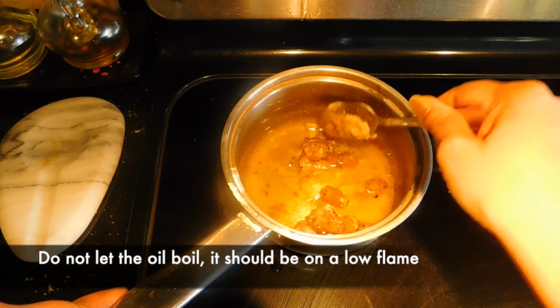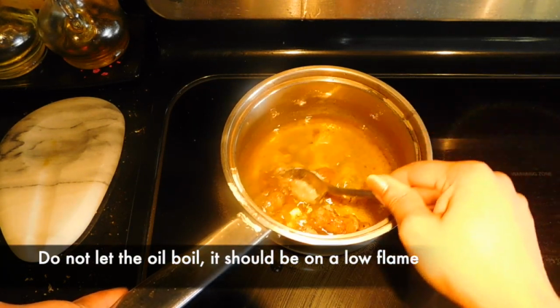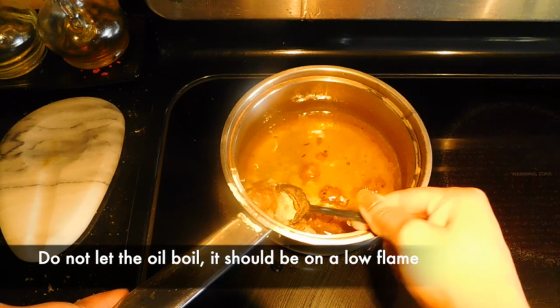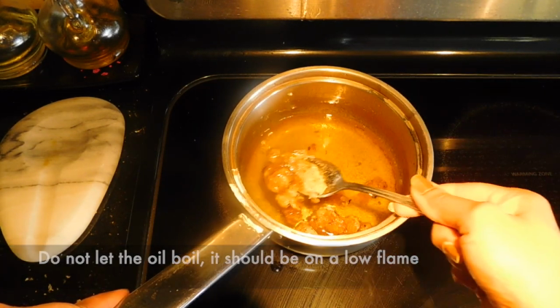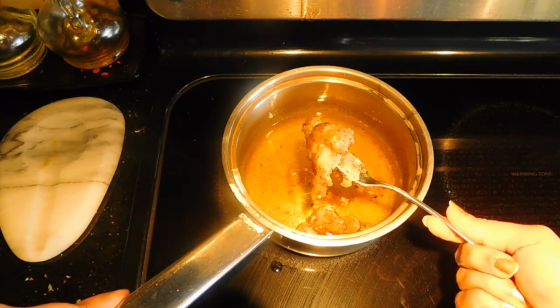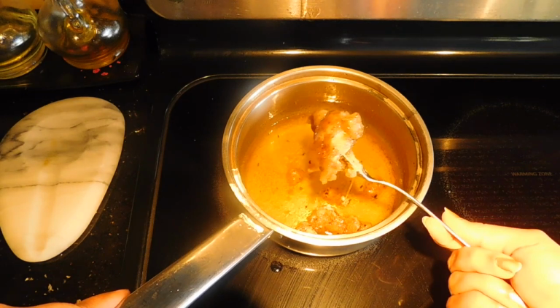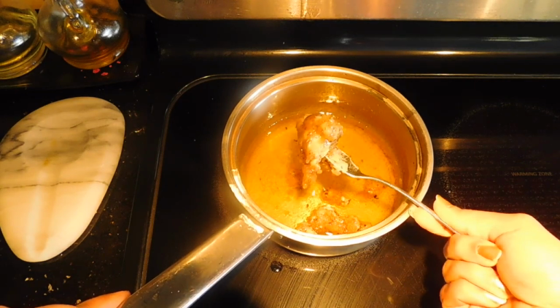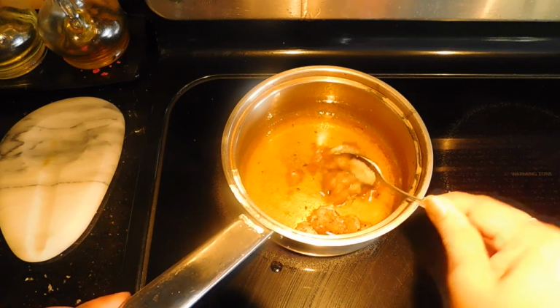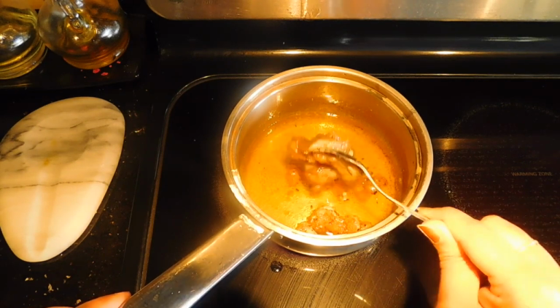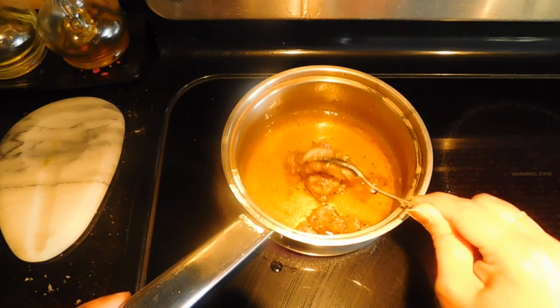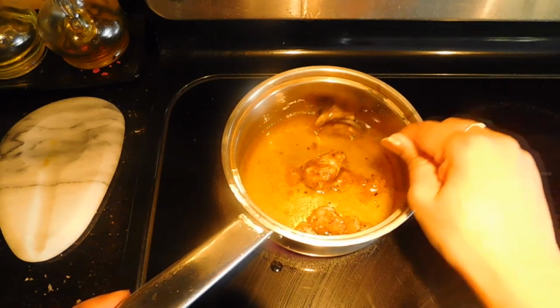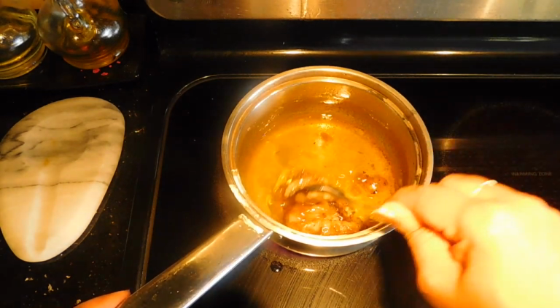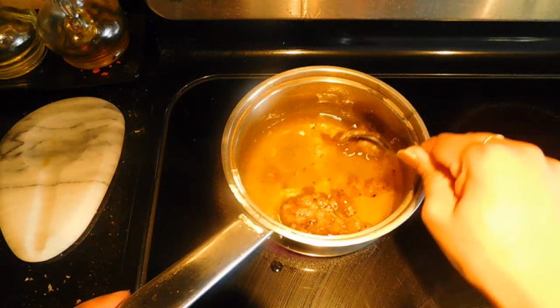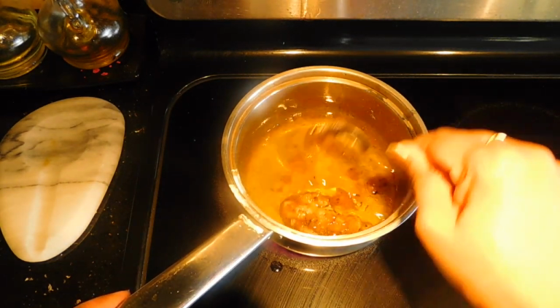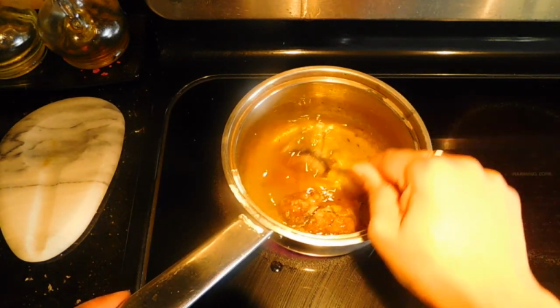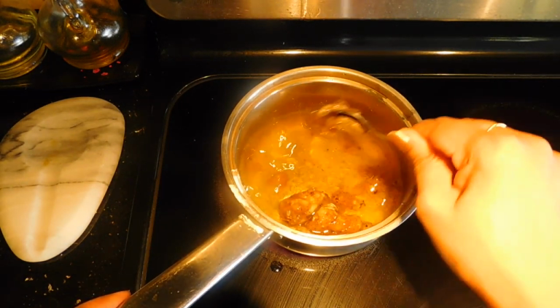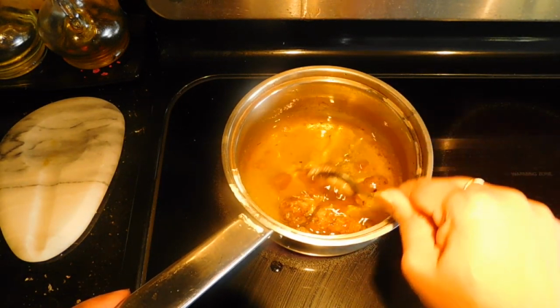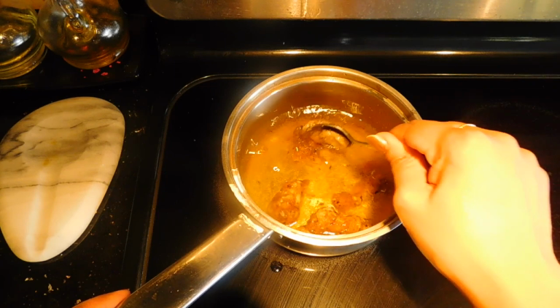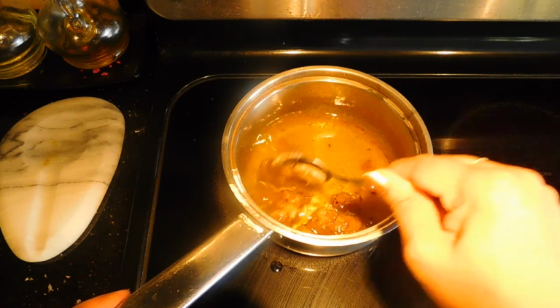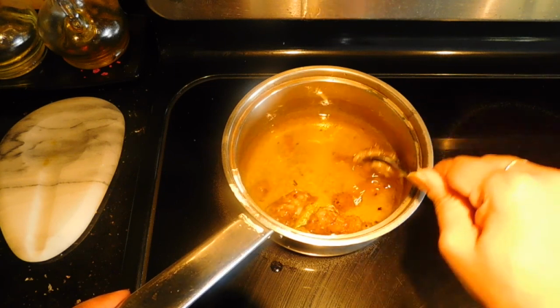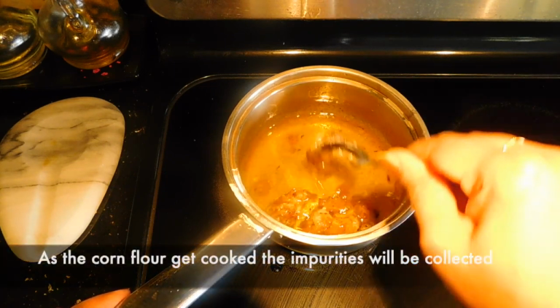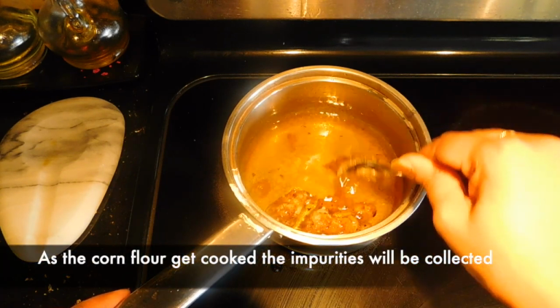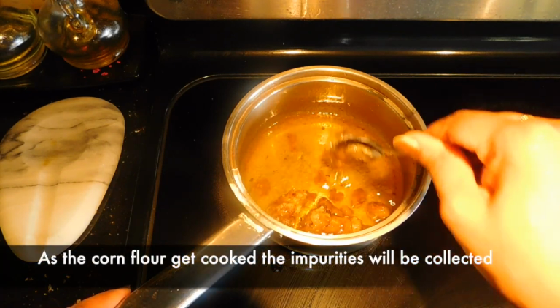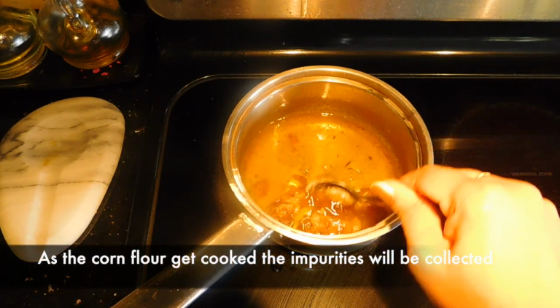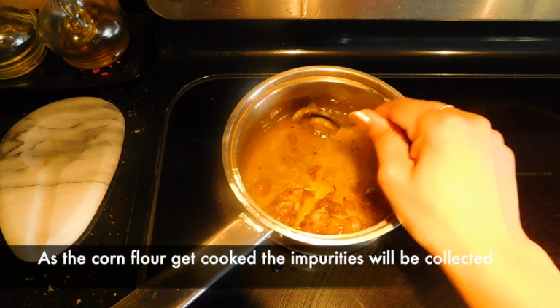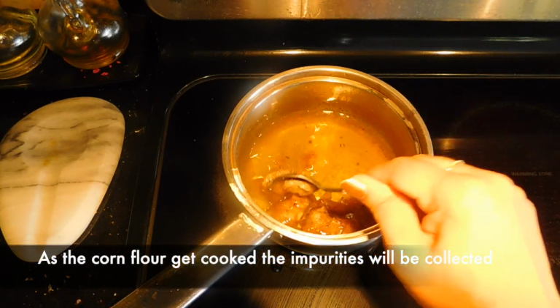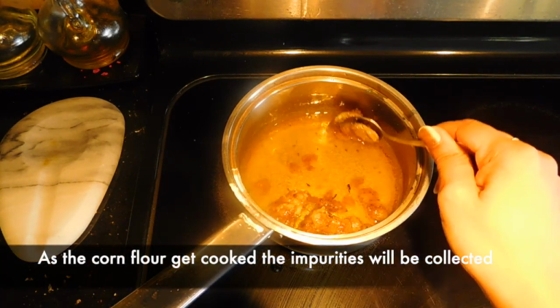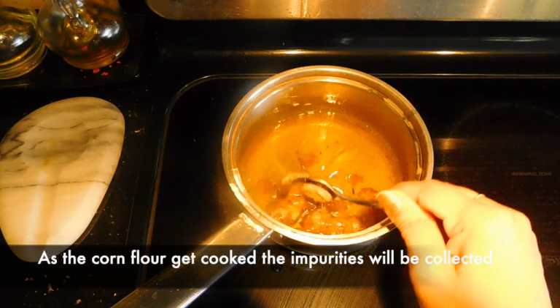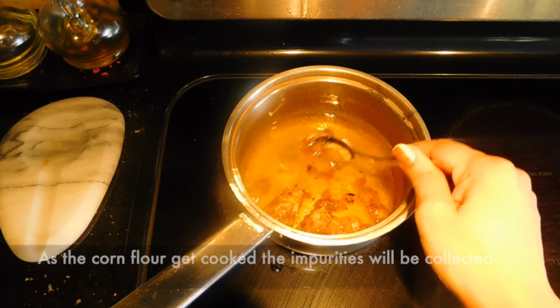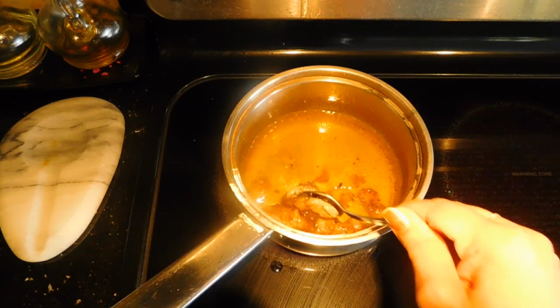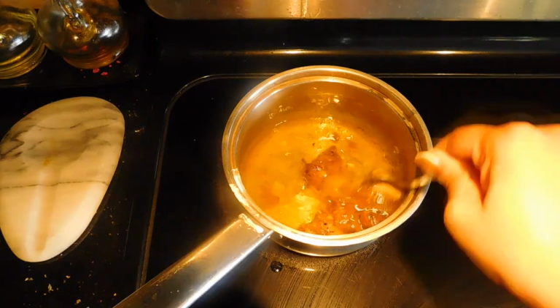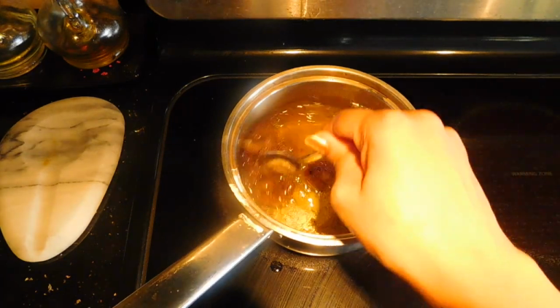We will mix it in the heat and mix in the cornstarch and add all the ingredients.